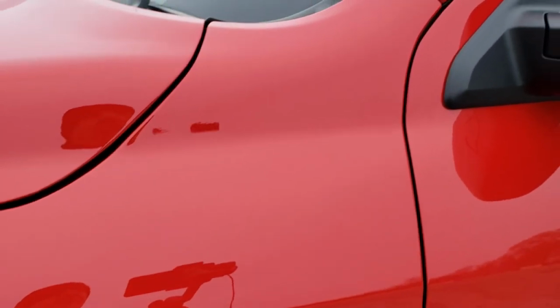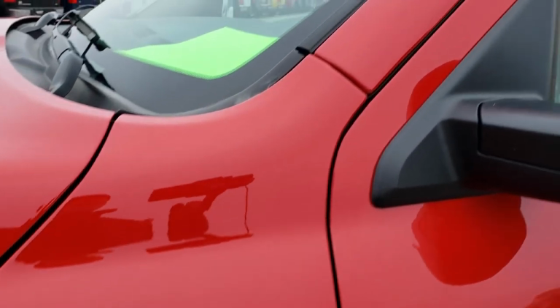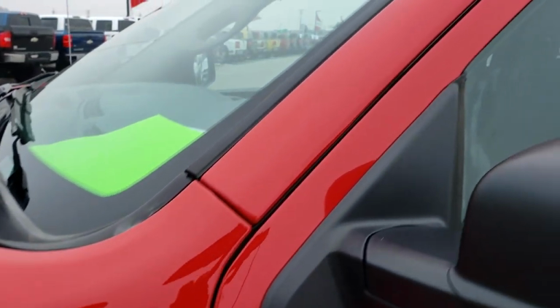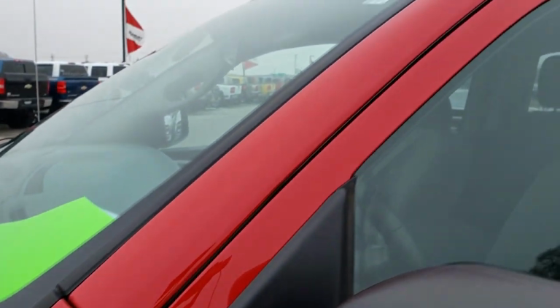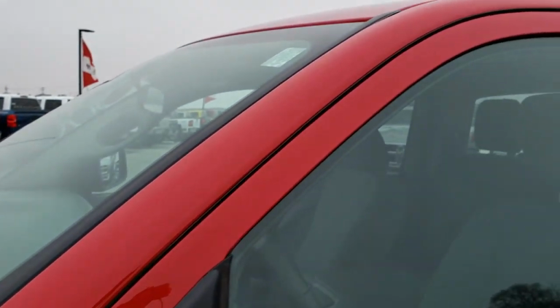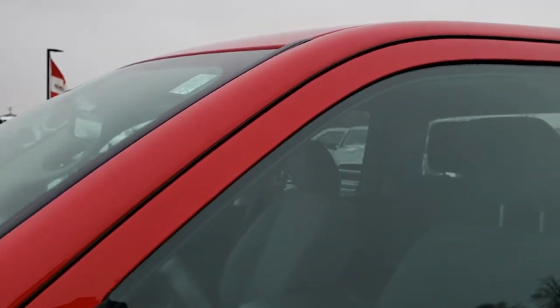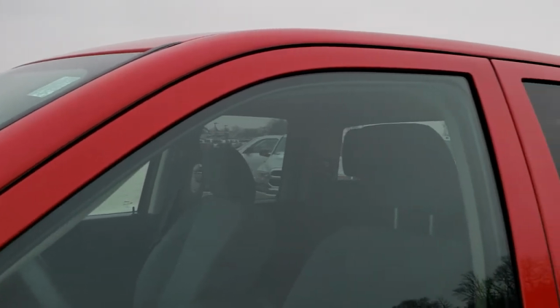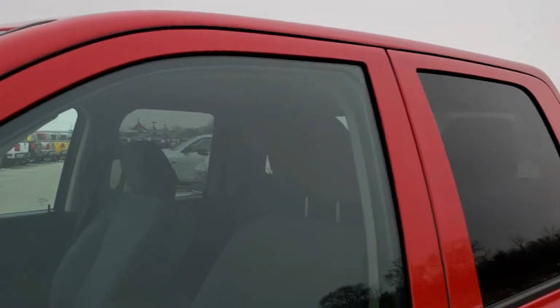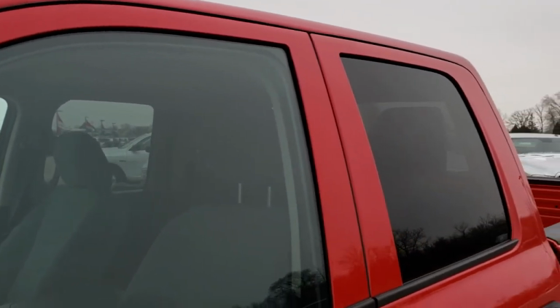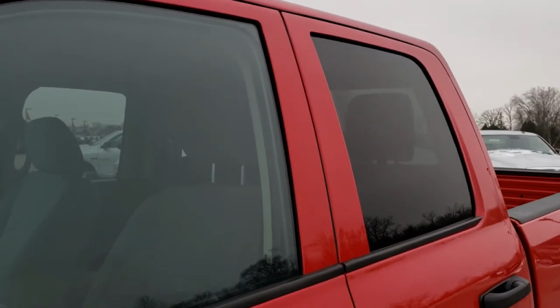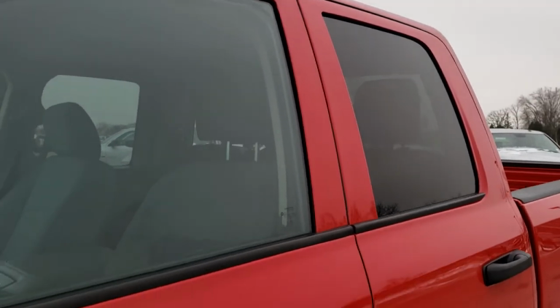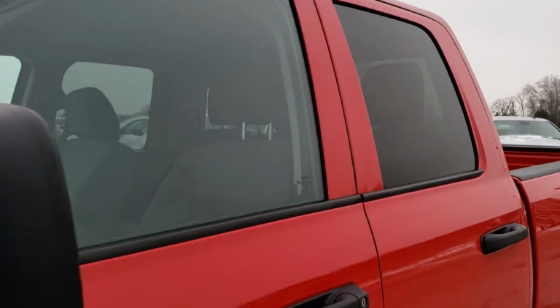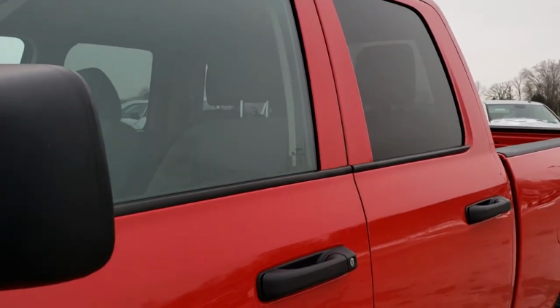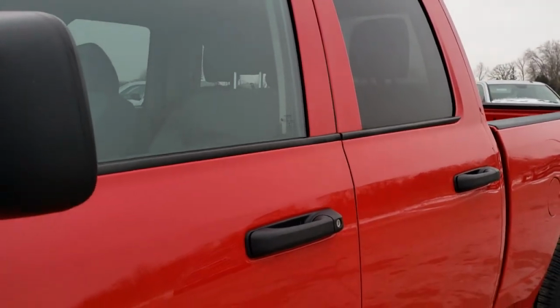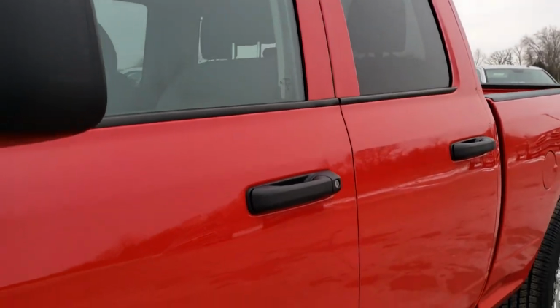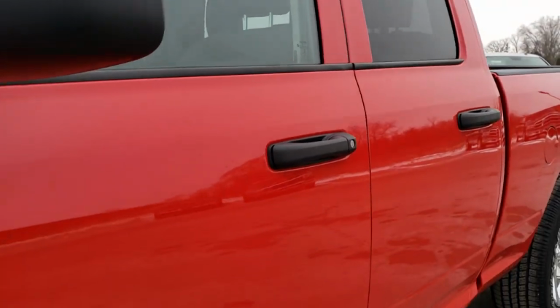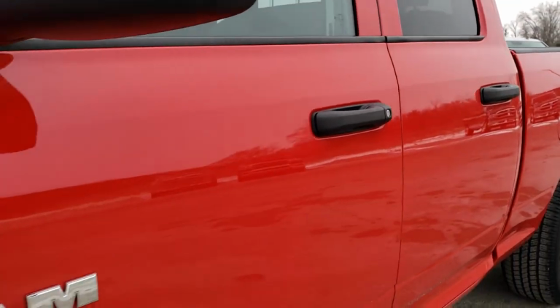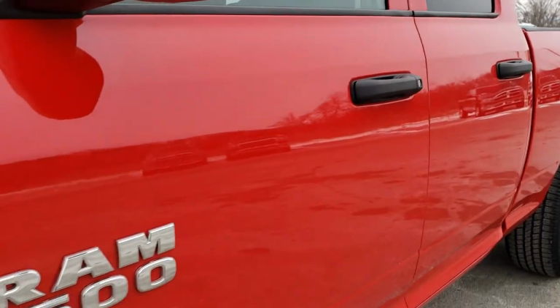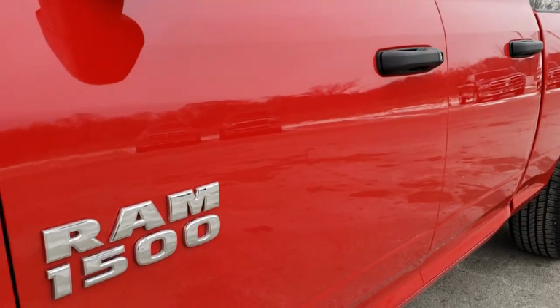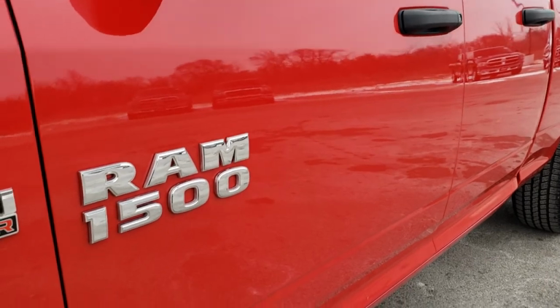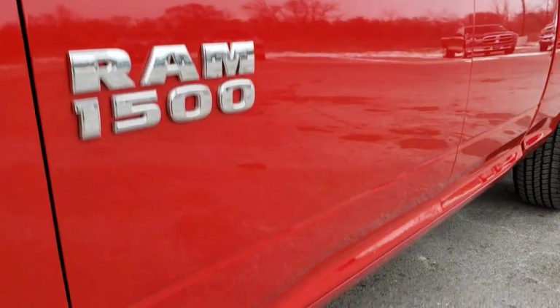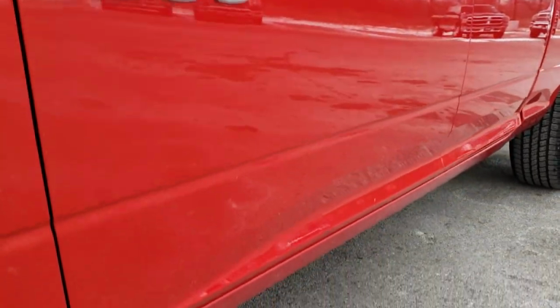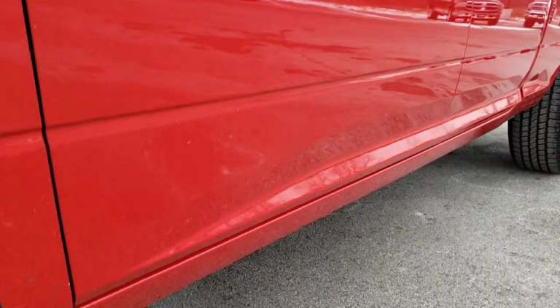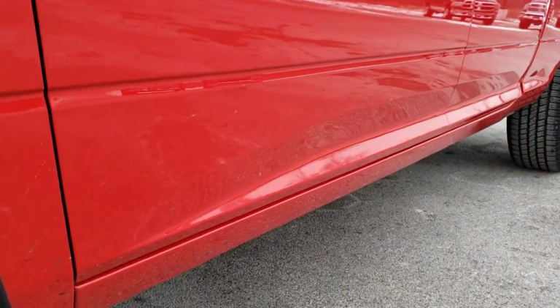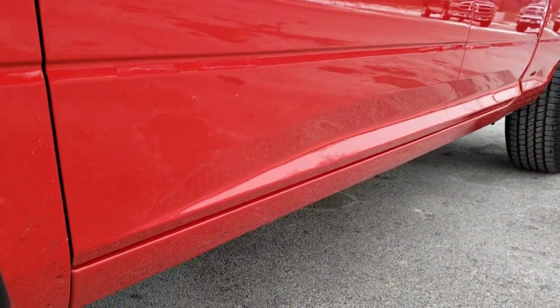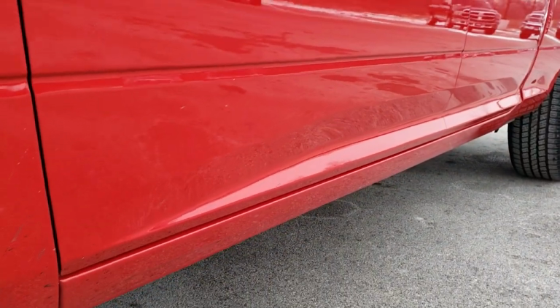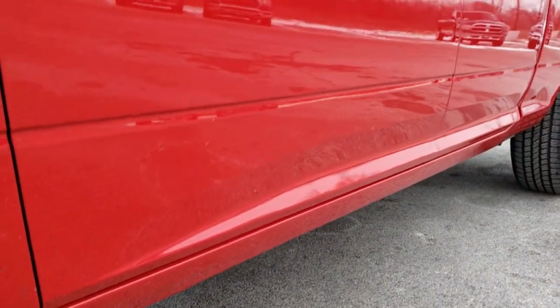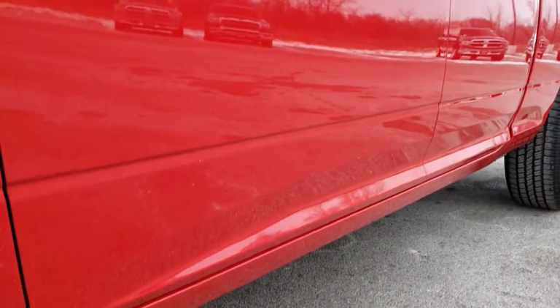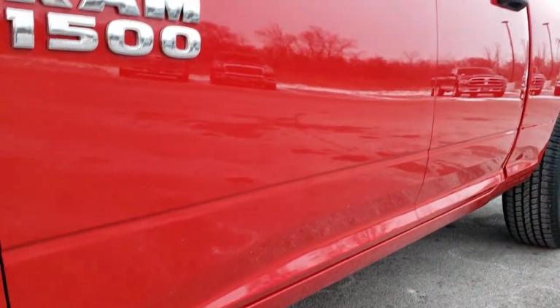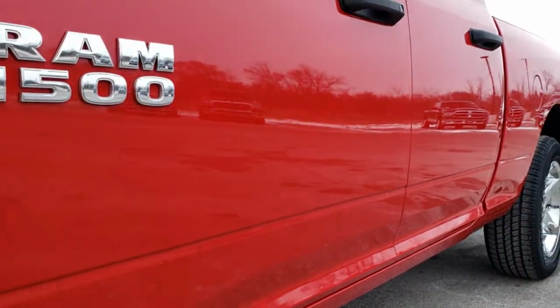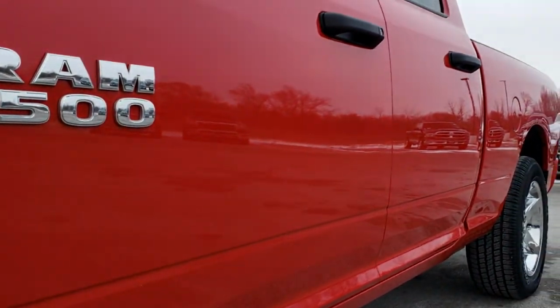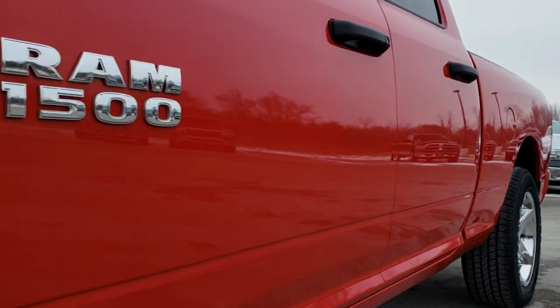Flame red is the color. We shoot all of our videos in 1080p, so if you have HD capabilities on your computer, tablet, or smartphone device, turn them on right now because it's like you're right here looking at the truck with me.